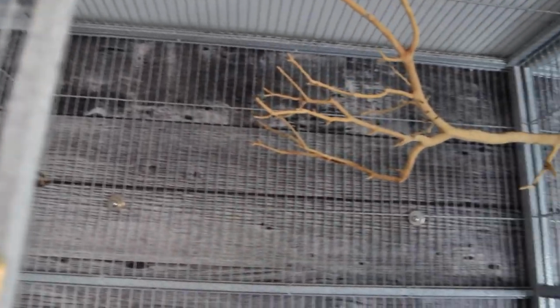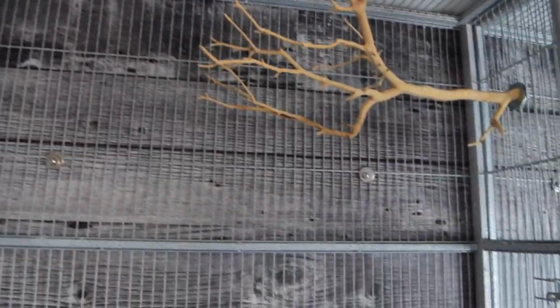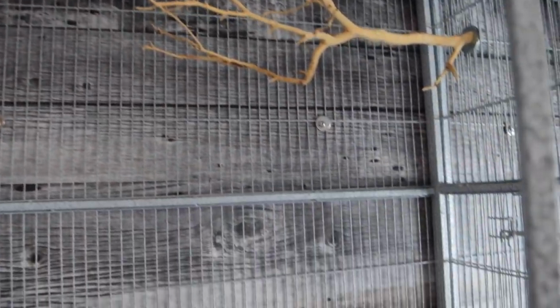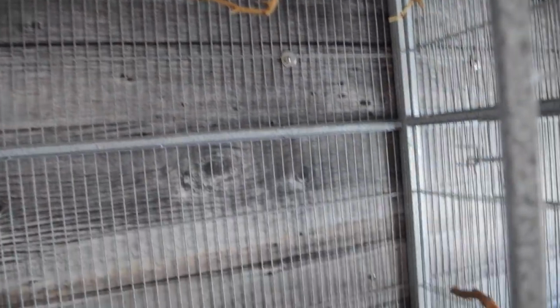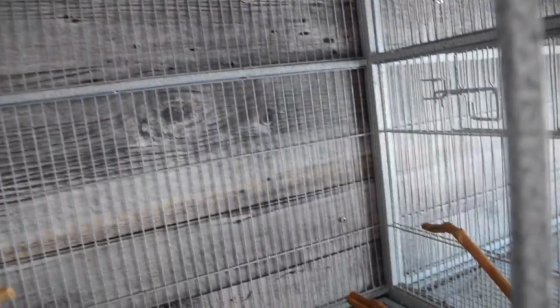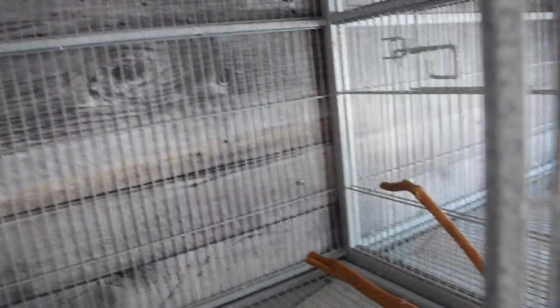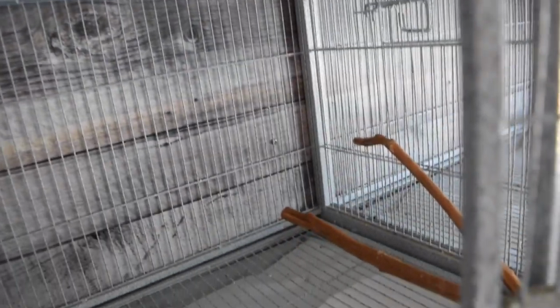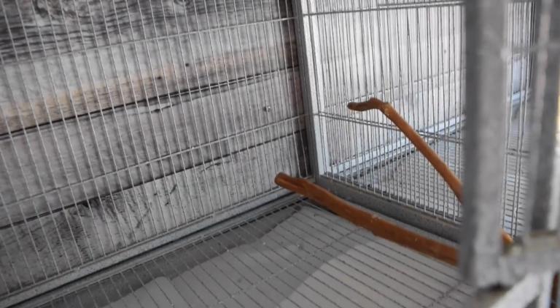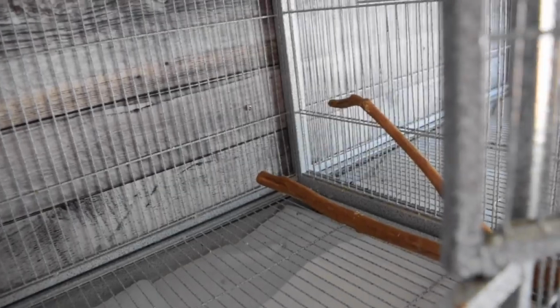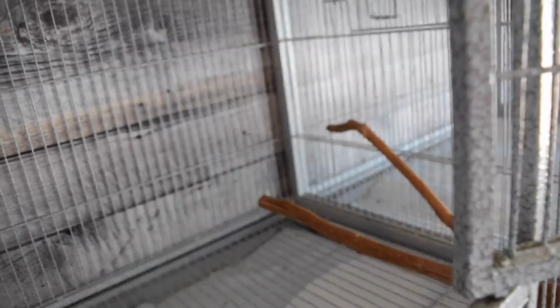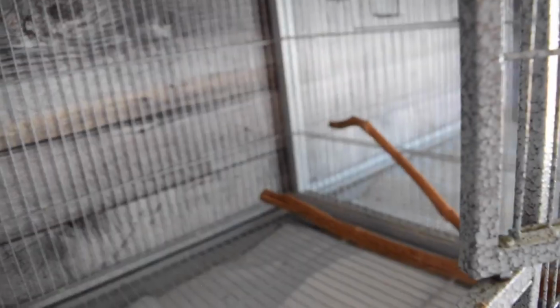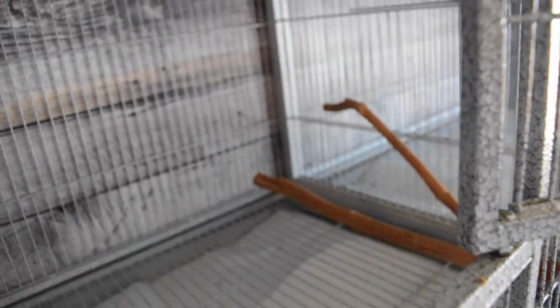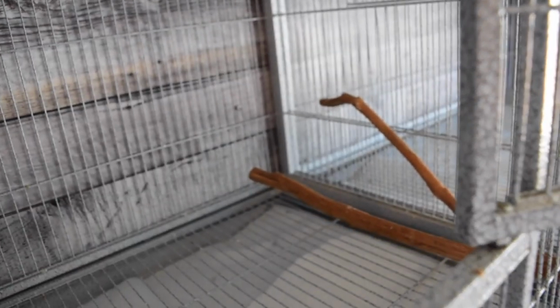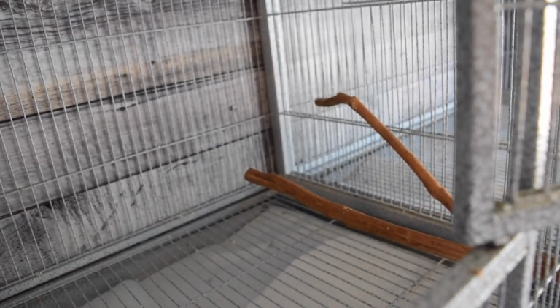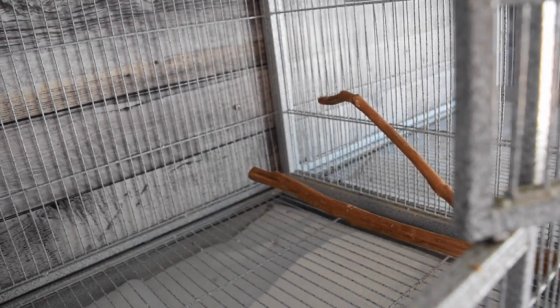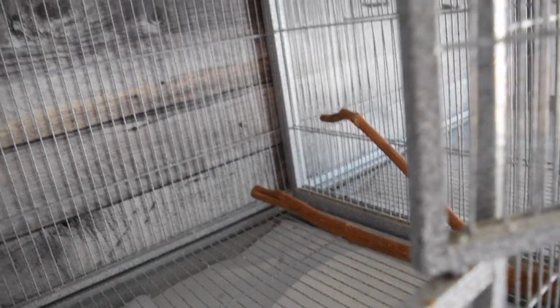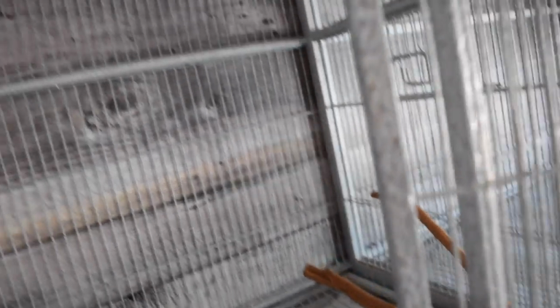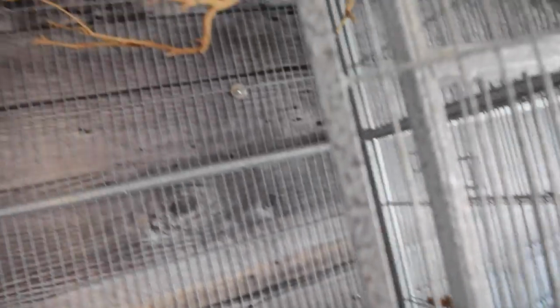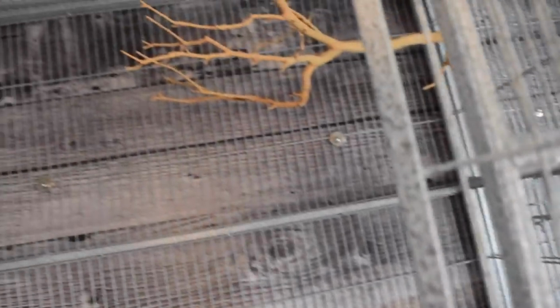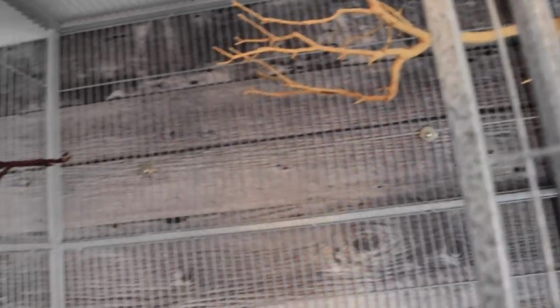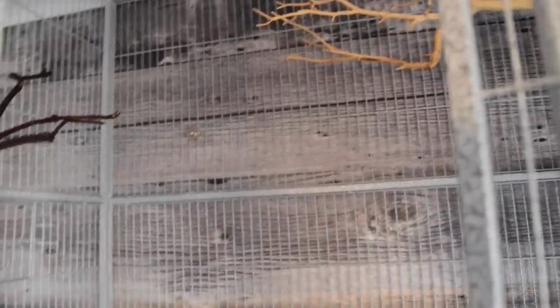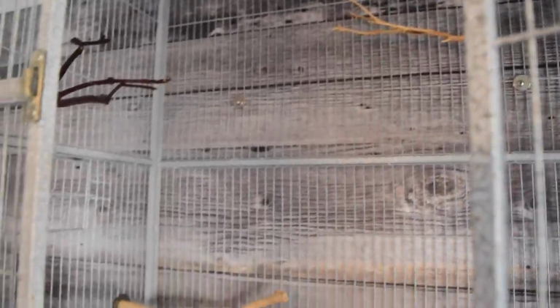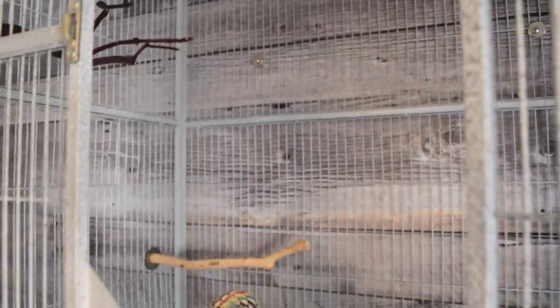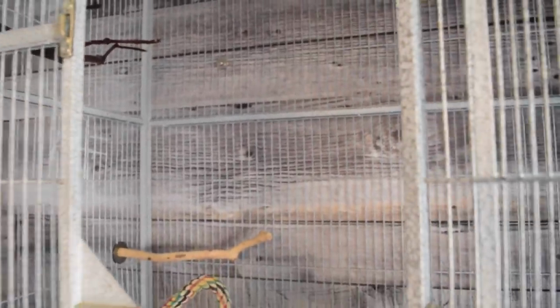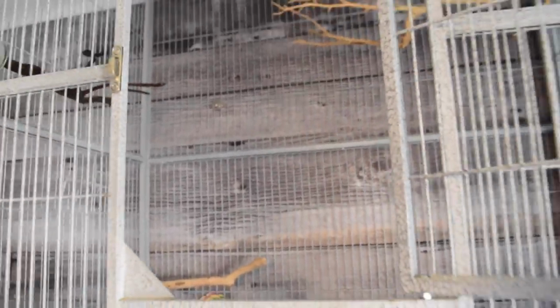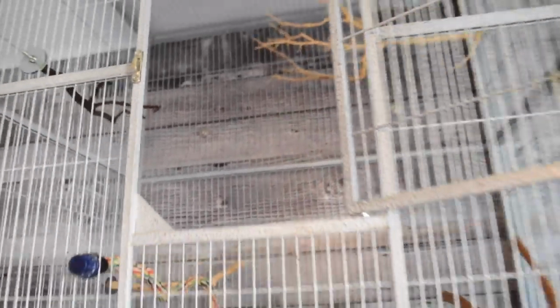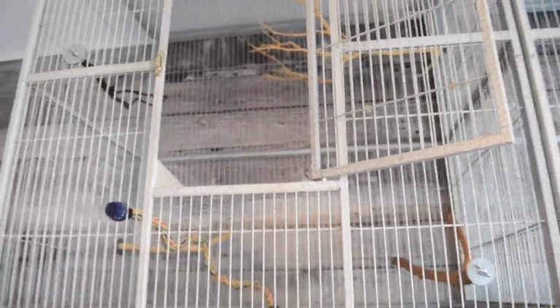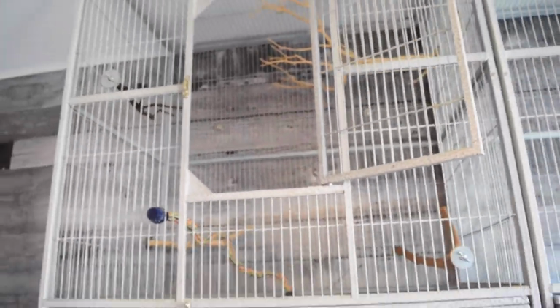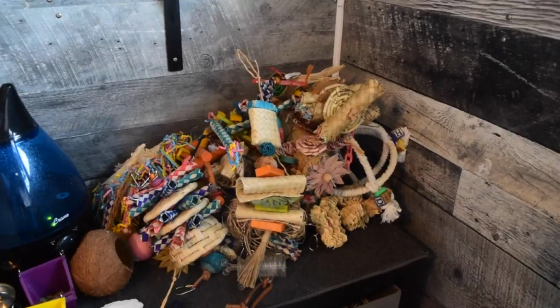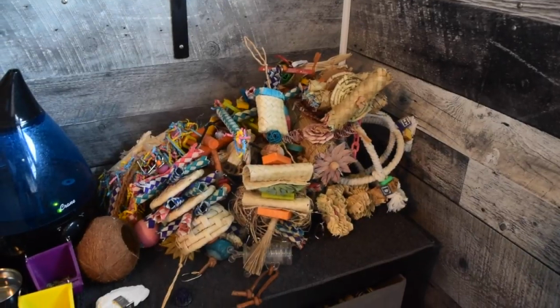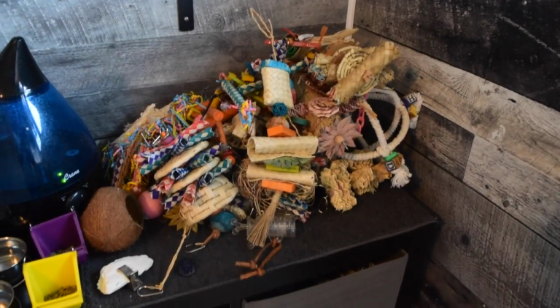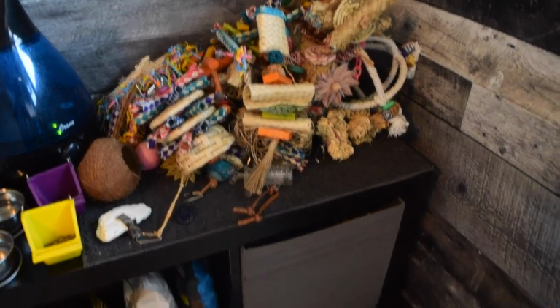The other thing you want to watch out for is that none of your perches are overlapping, because if your bird is standing on a perch and they poop and there's another perch right beneath it, they will end up pooping on that perch and it is very difficult to clean.